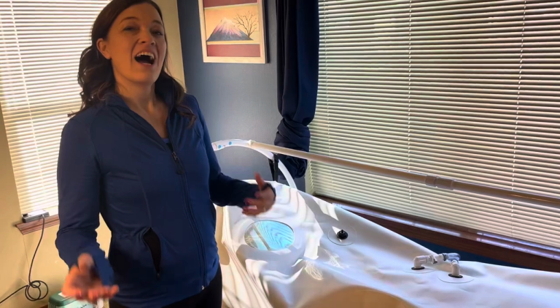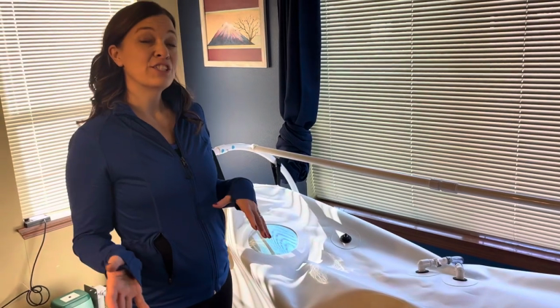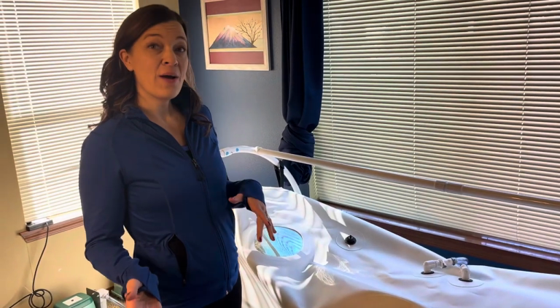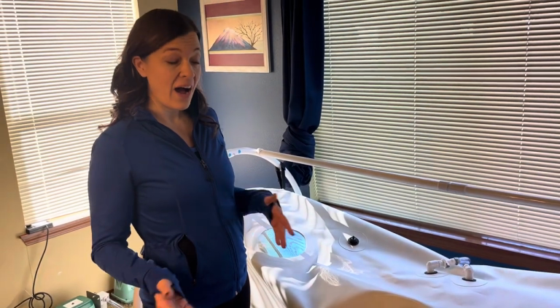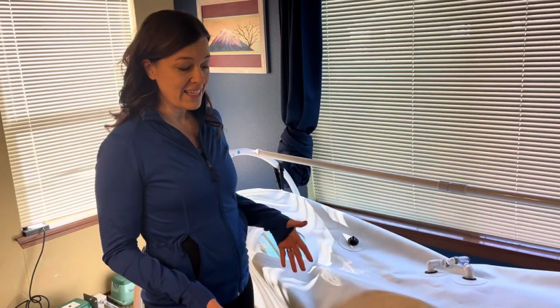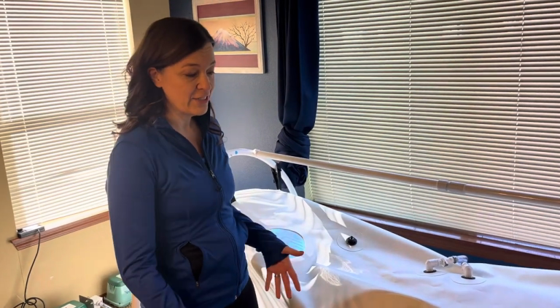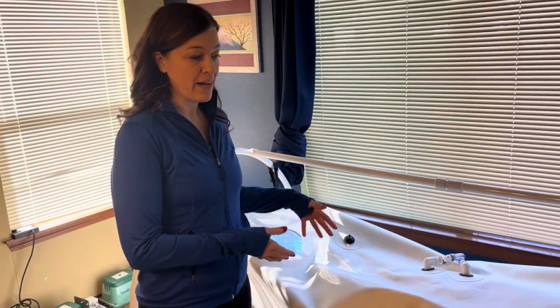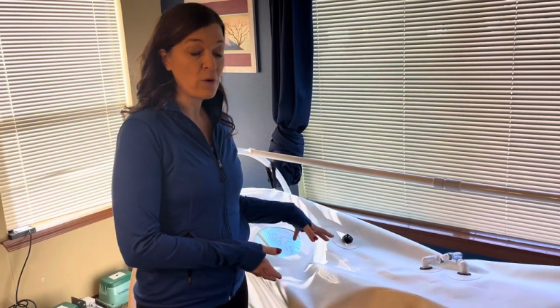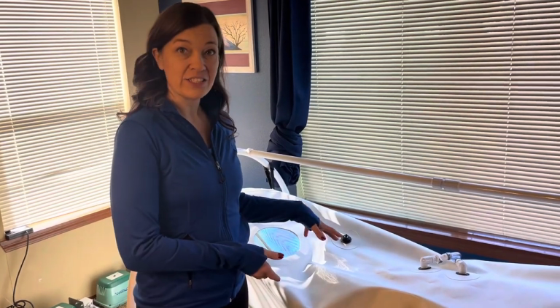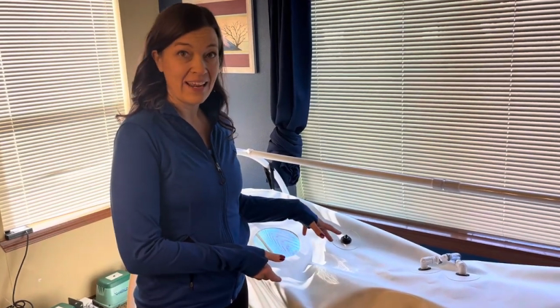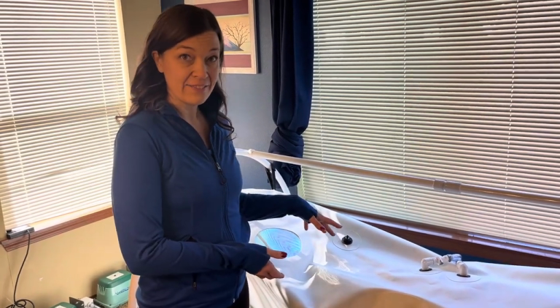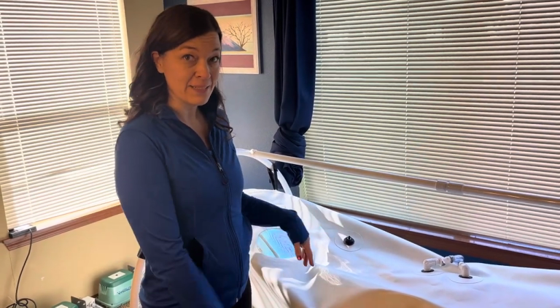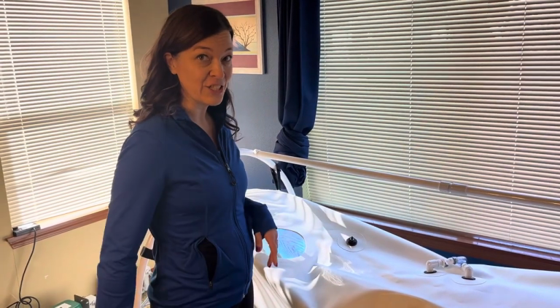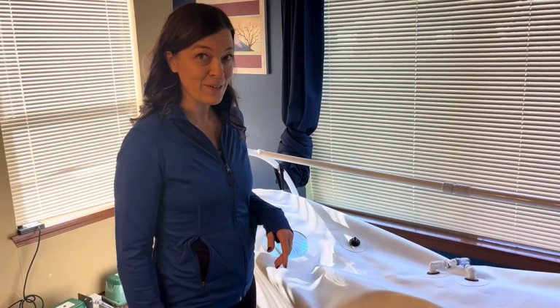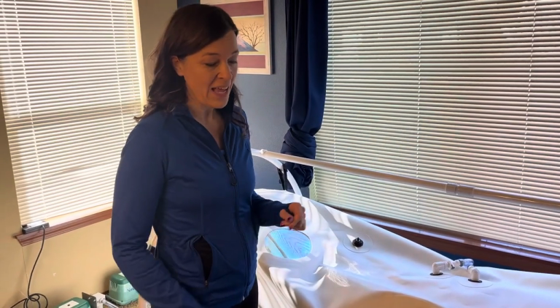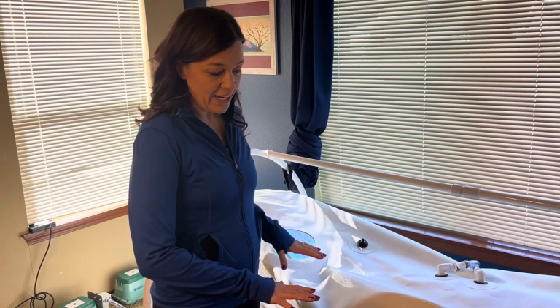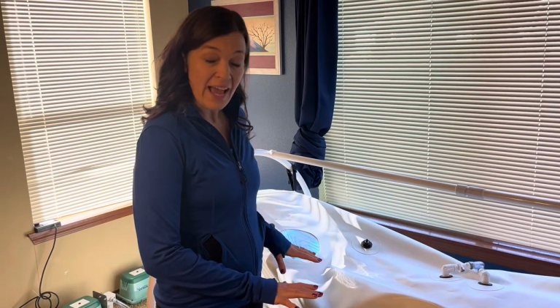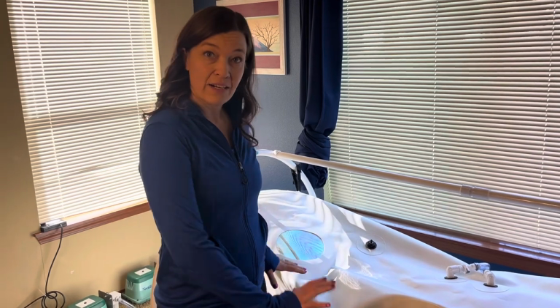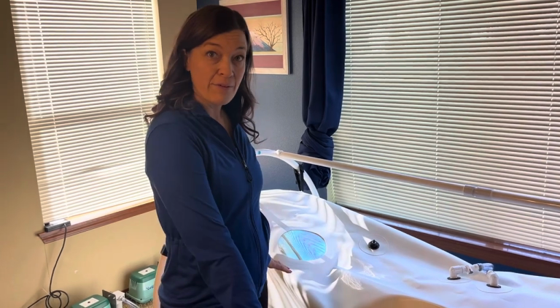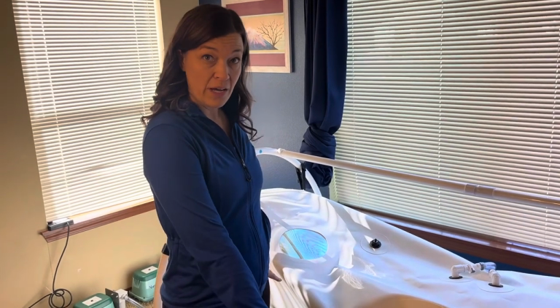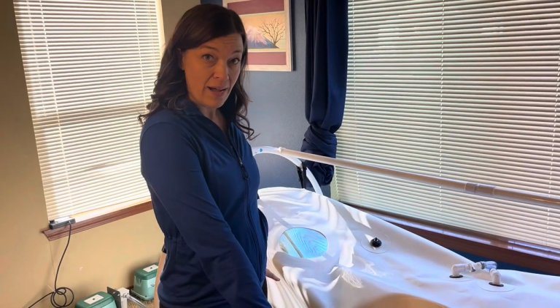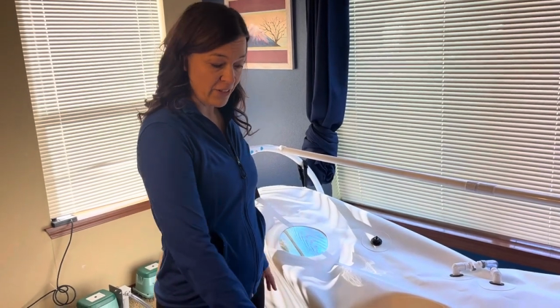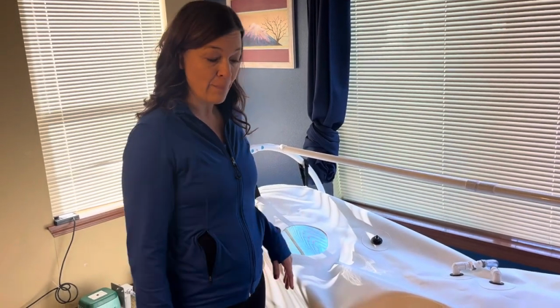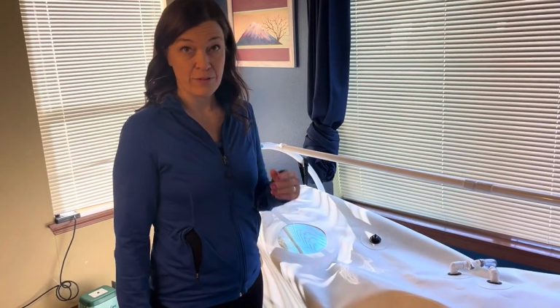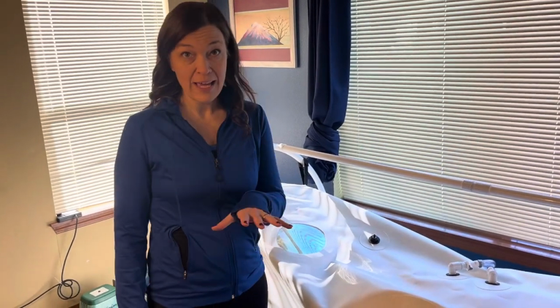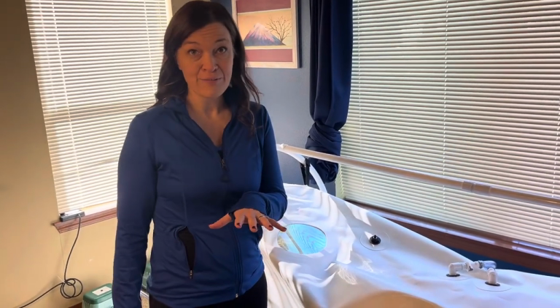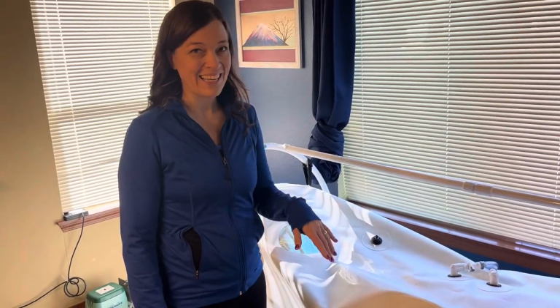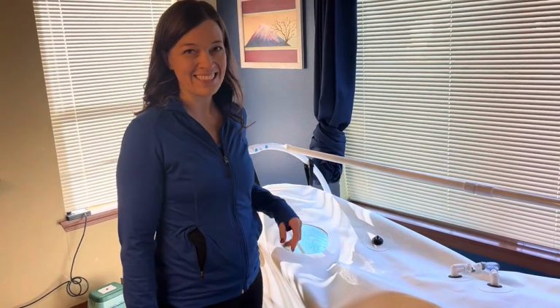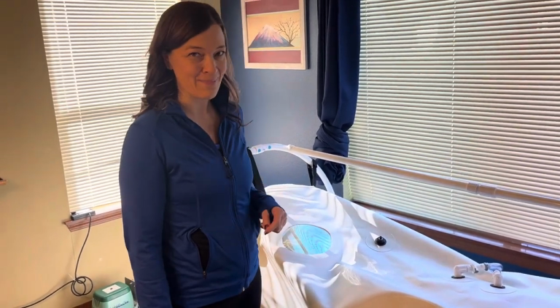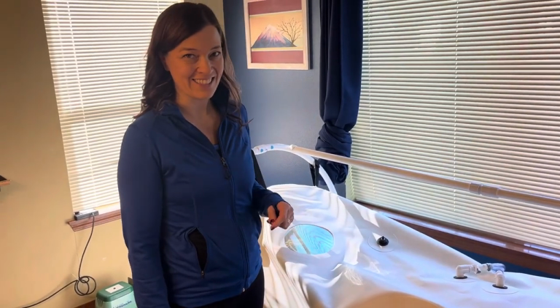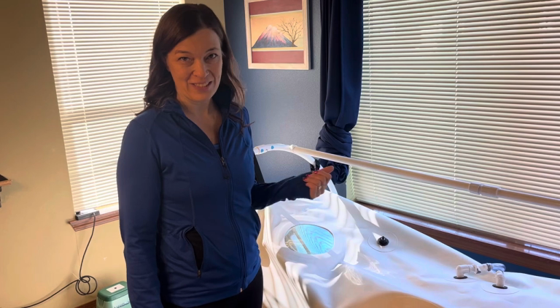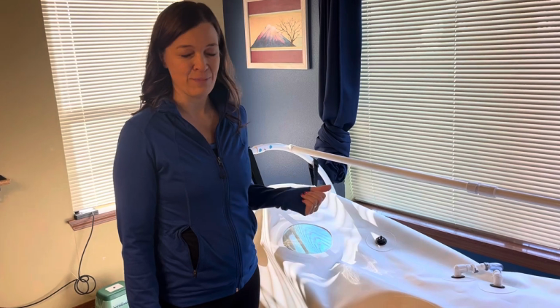I'm going to show you how I get into my 40-inch Grand Dive Summit to Sea Chamber. I don't have mine on a platform at home — I have it on the ground, but if you like platforms, I can get you the schematics. Just reach out to me.